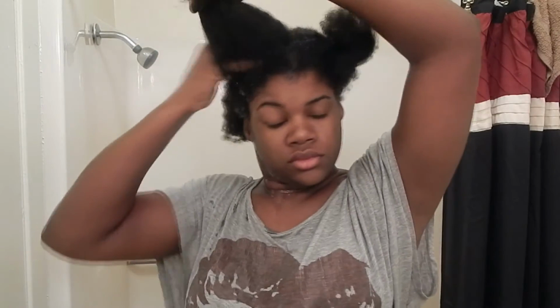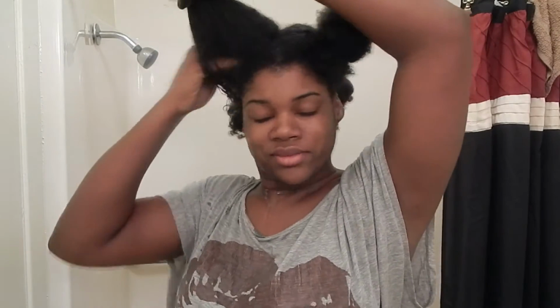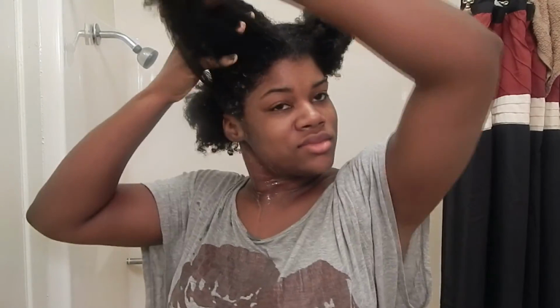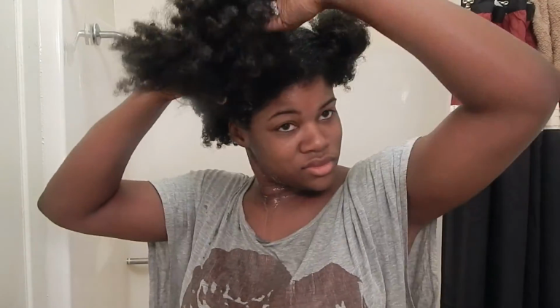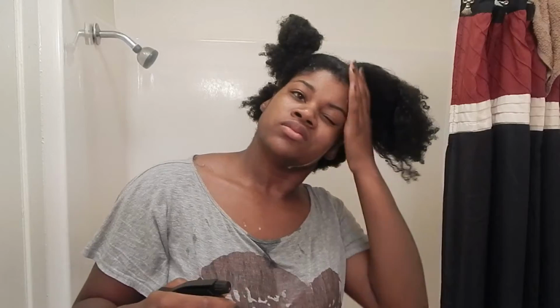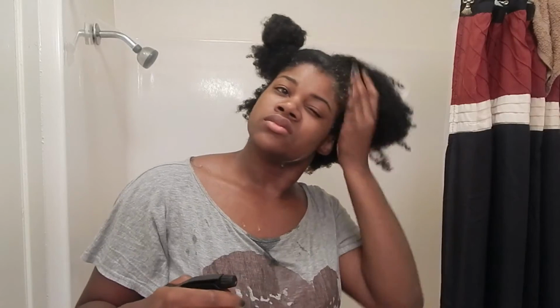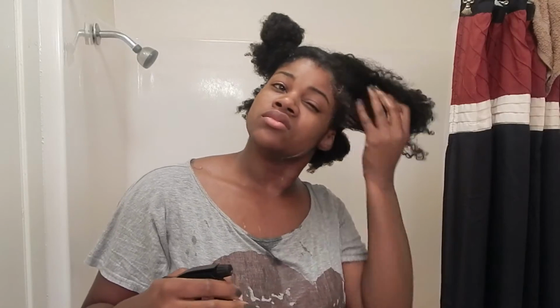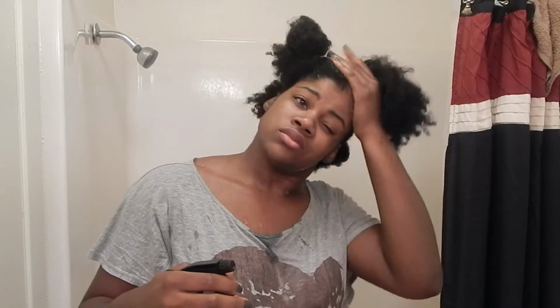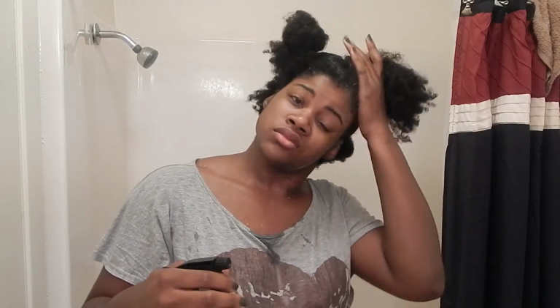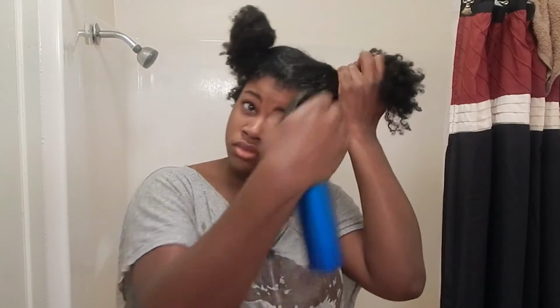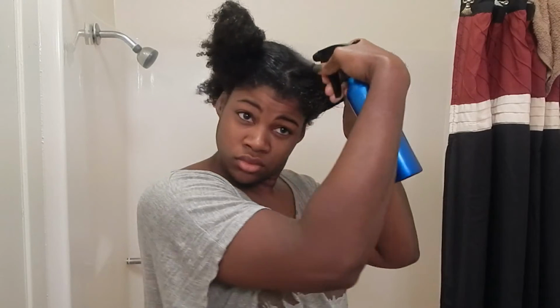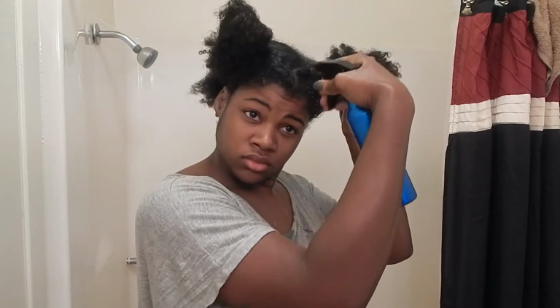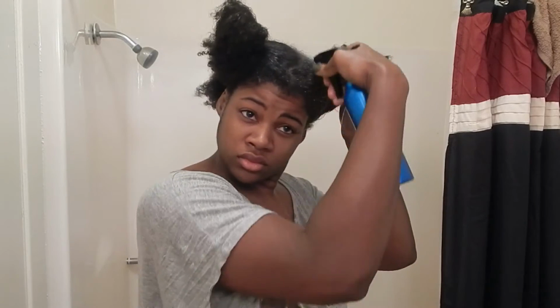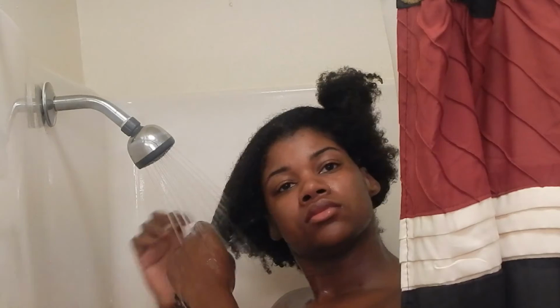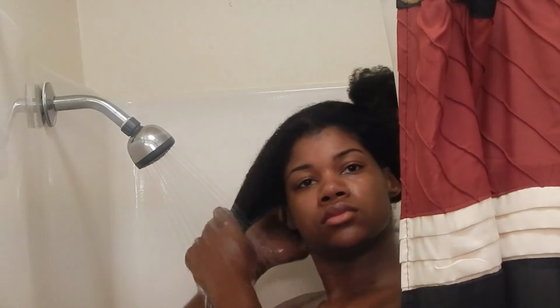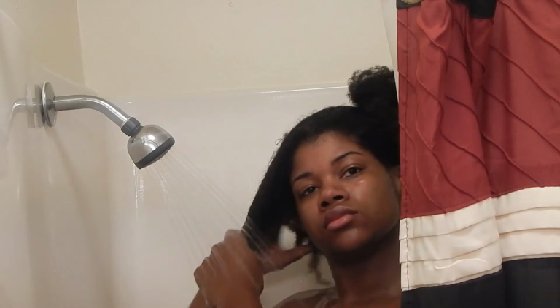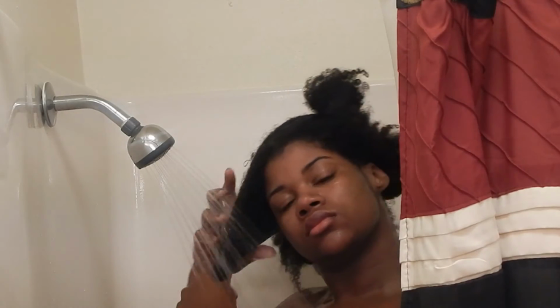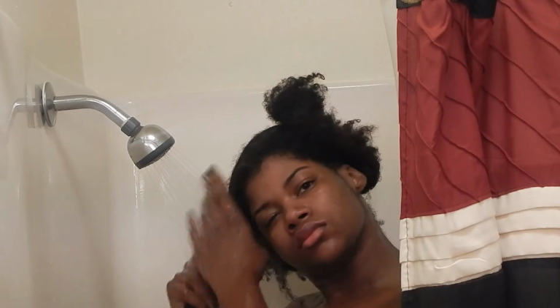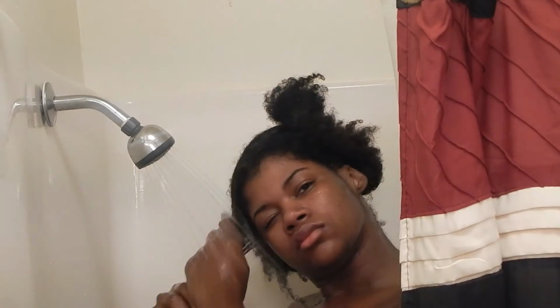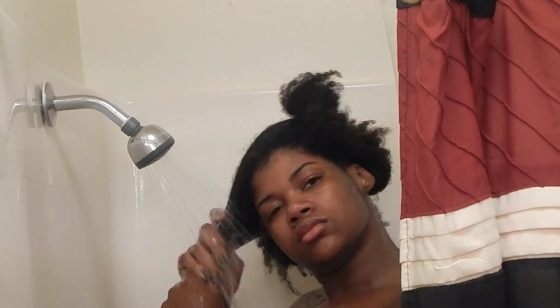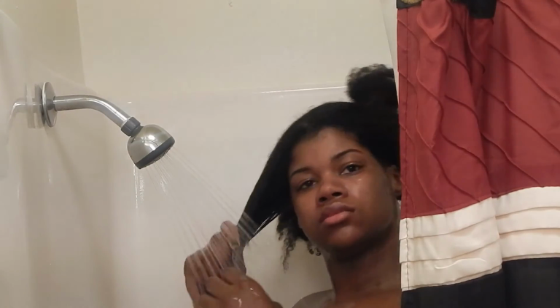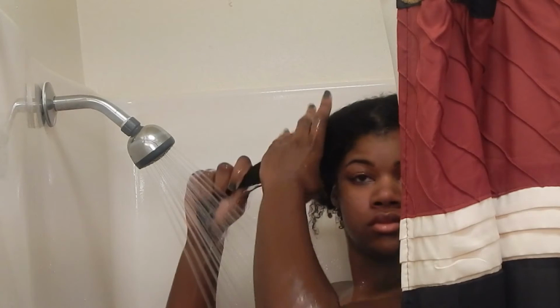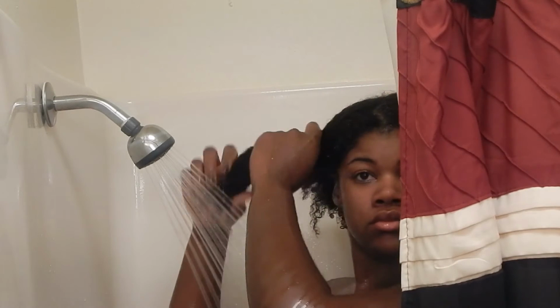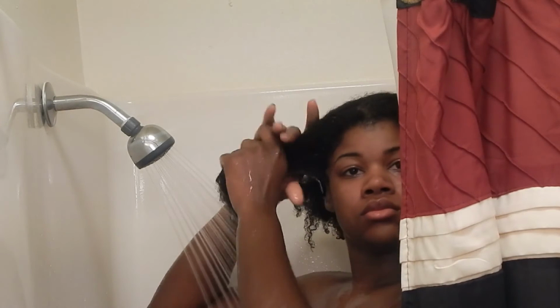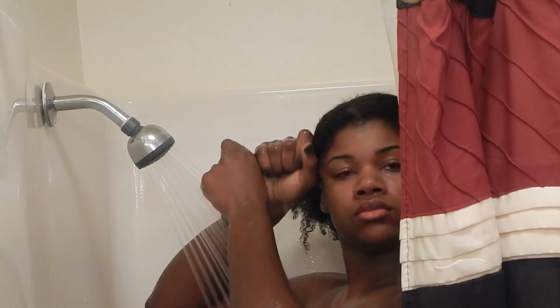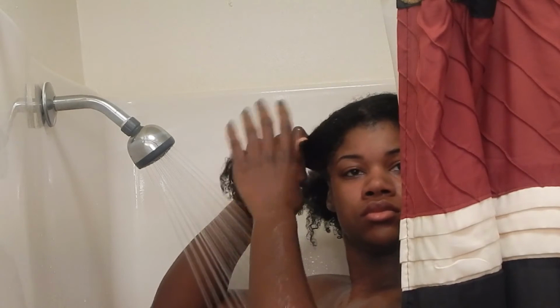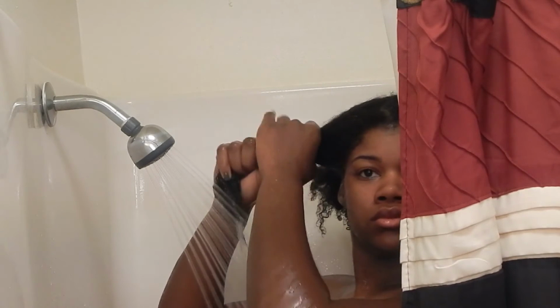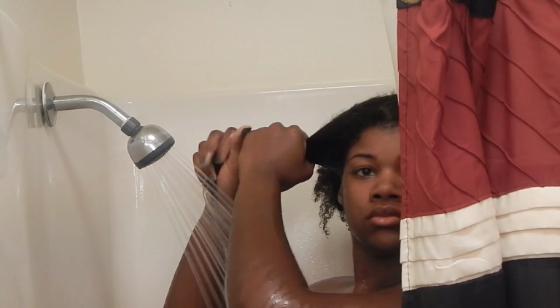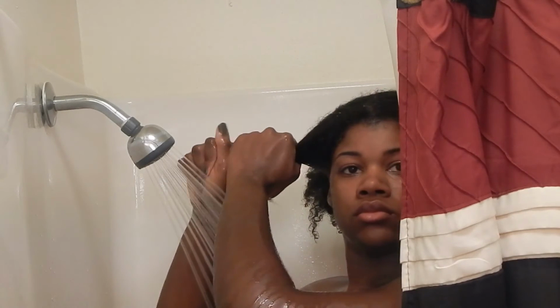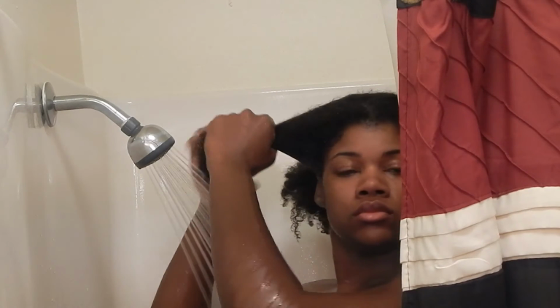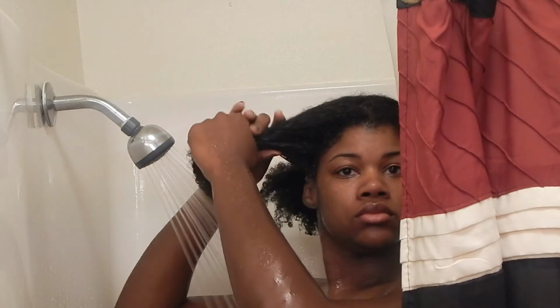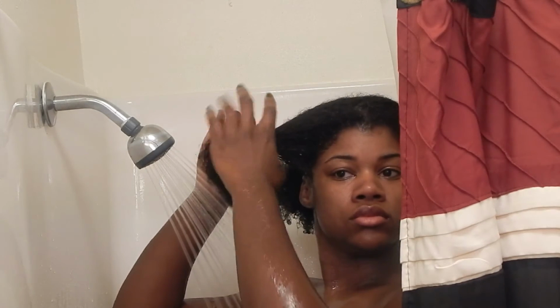While I'm in the shower, I do a lot of finger detangling. You'll notice that the wetter your hair is, the easier it is to finger detangle. And also, once you put this mixture in, finger detangling — your hair is going to feel like butter.